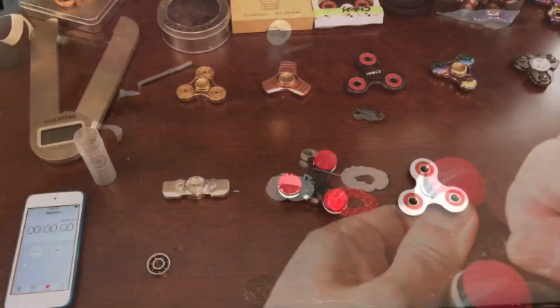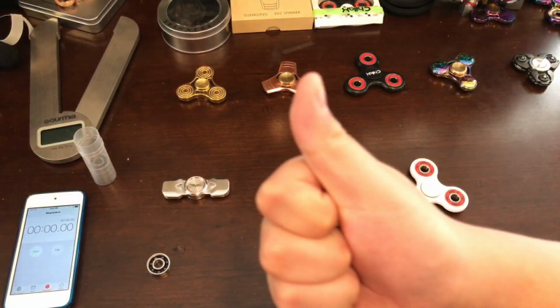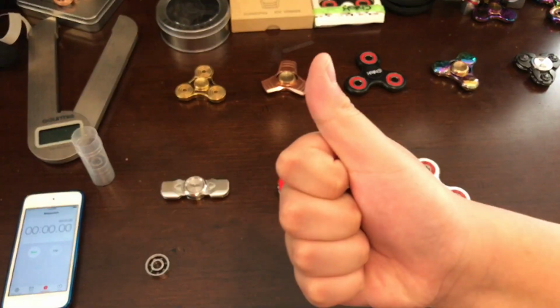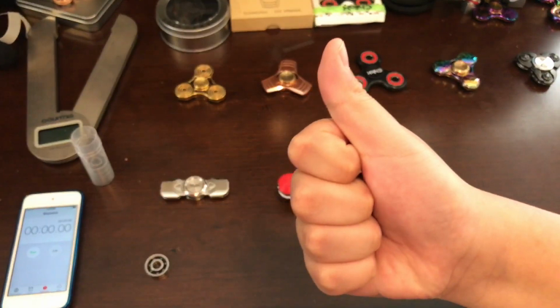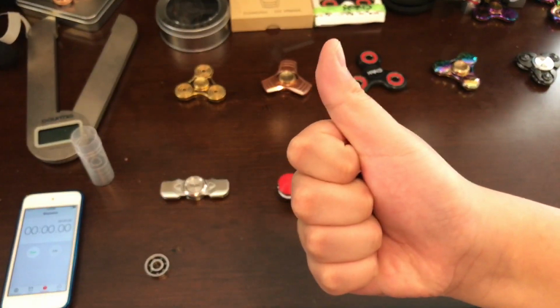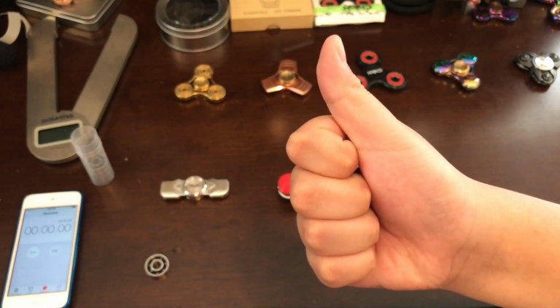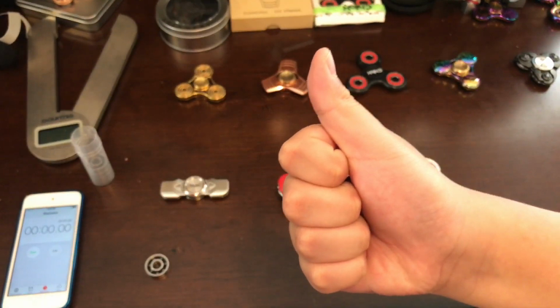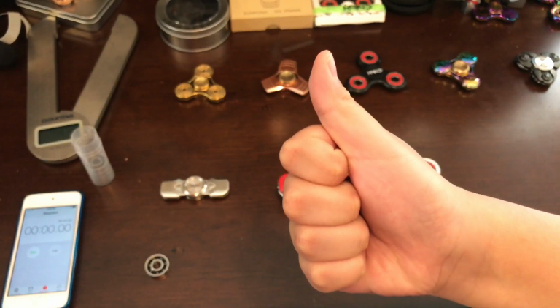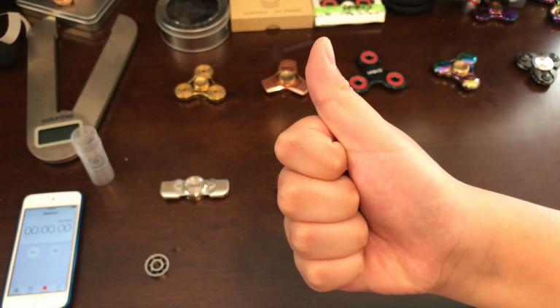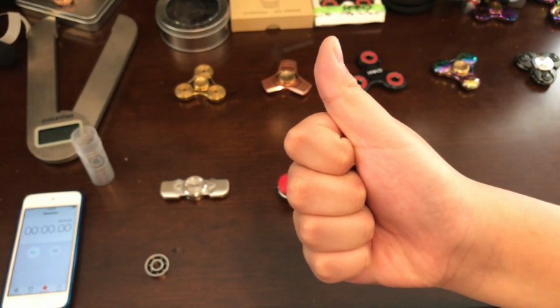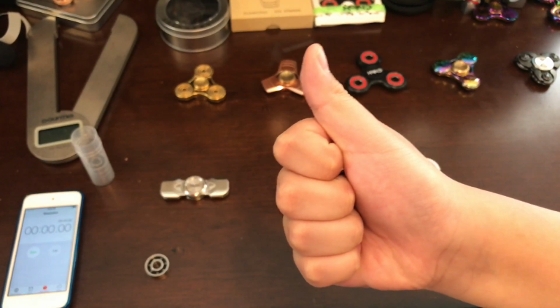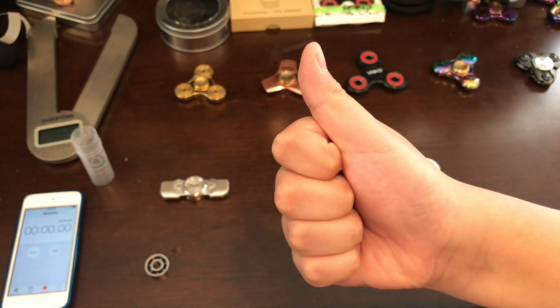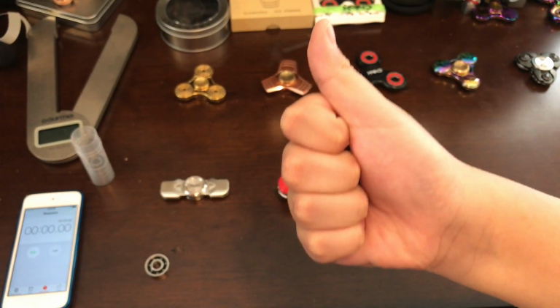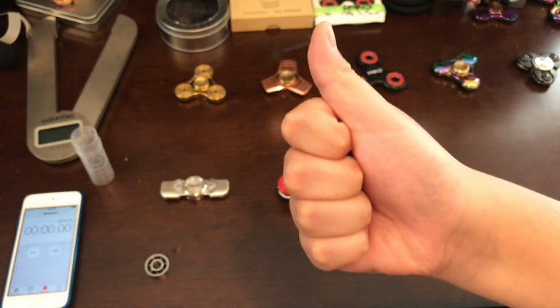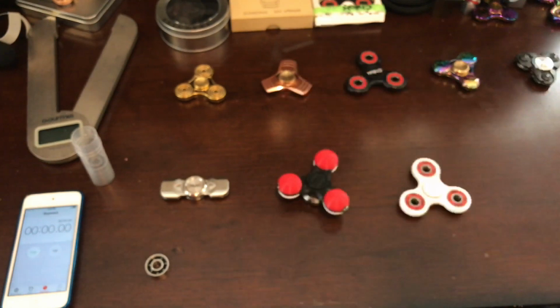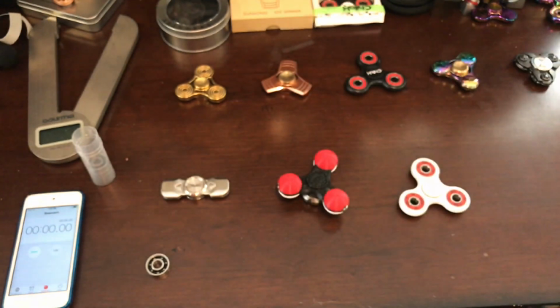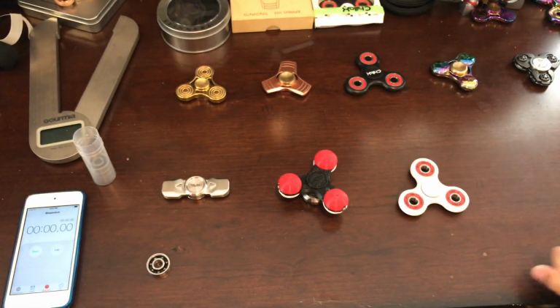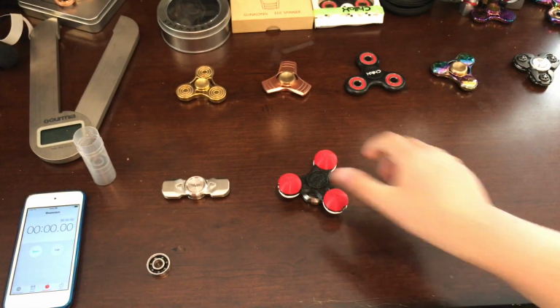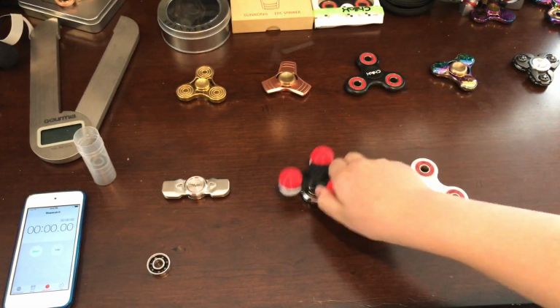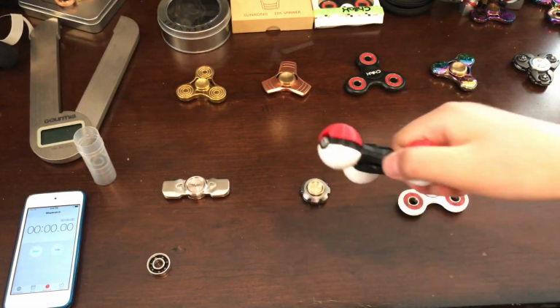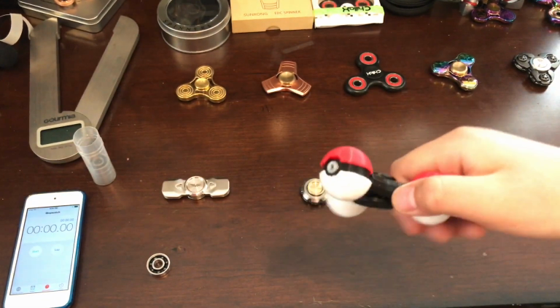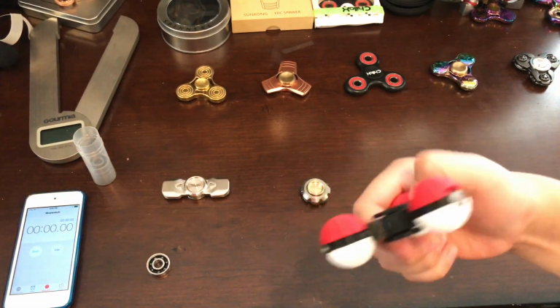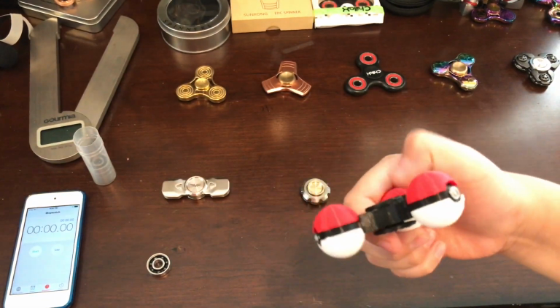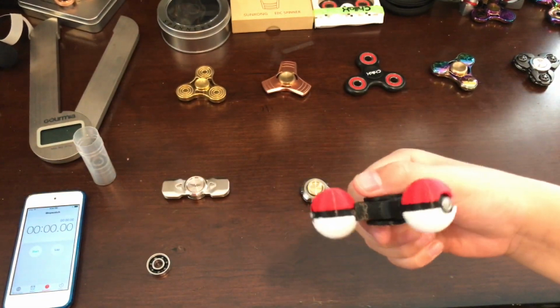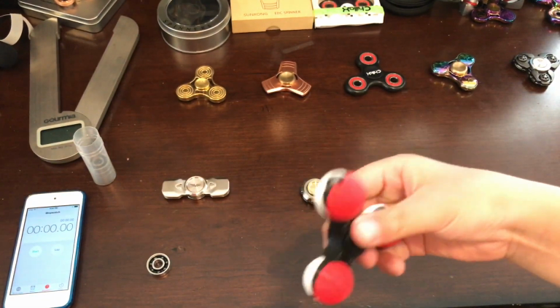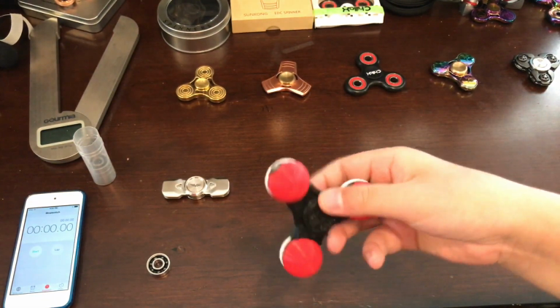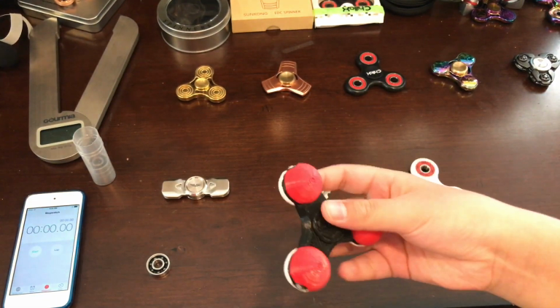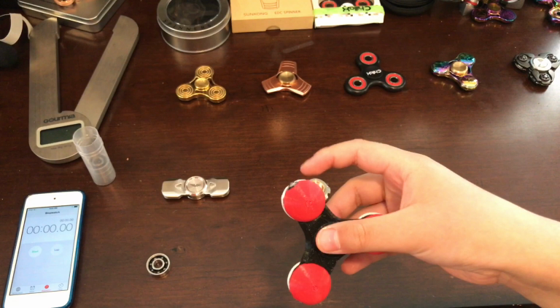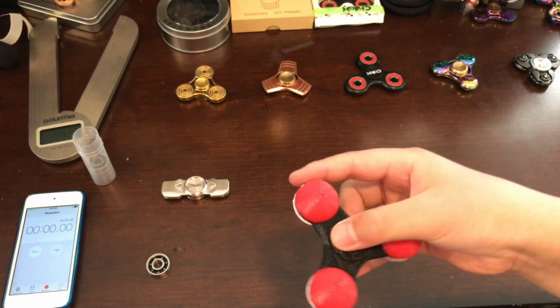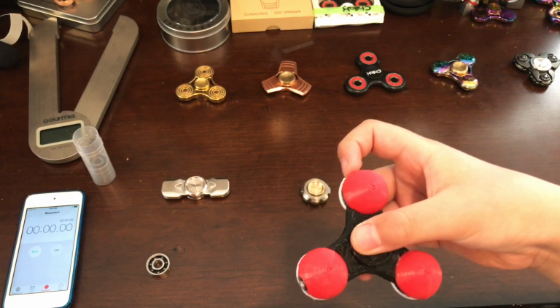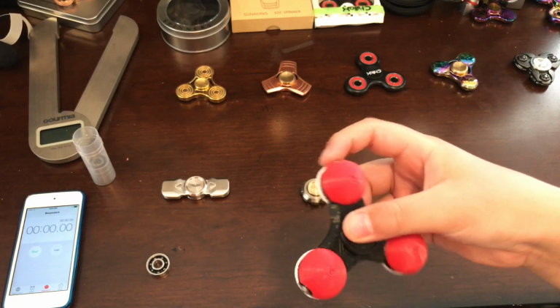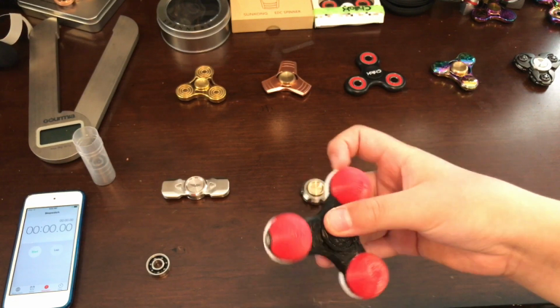Thank you for supporting our channel. If you like this video, hit the like button and subscribe — it will do us a big favor. Today we will be reviewing the Pokeball spinner, a tri-prong spinner that is 3D printed.